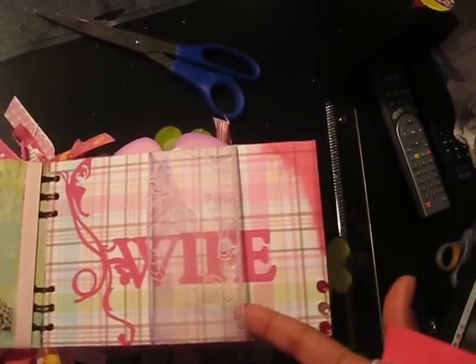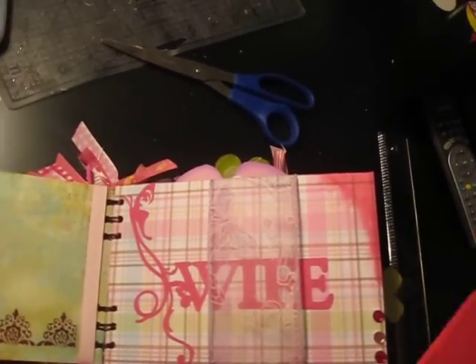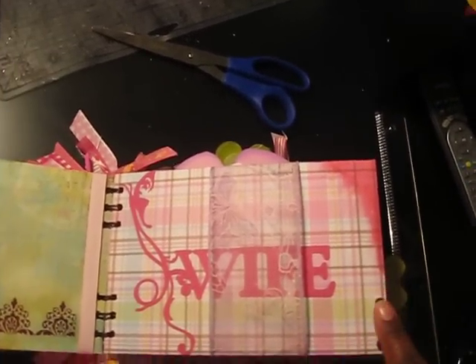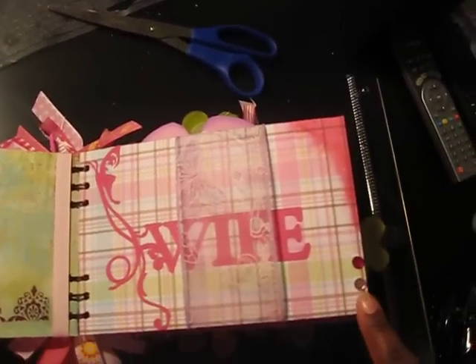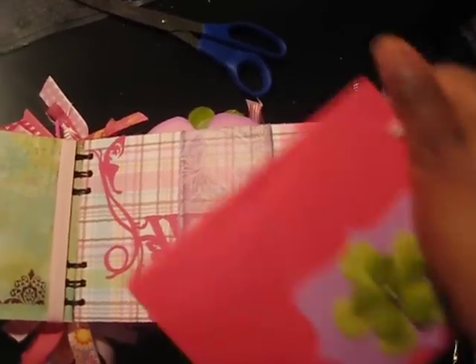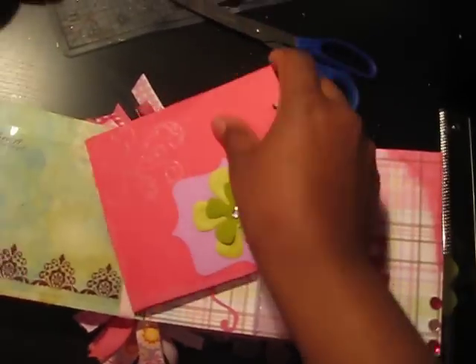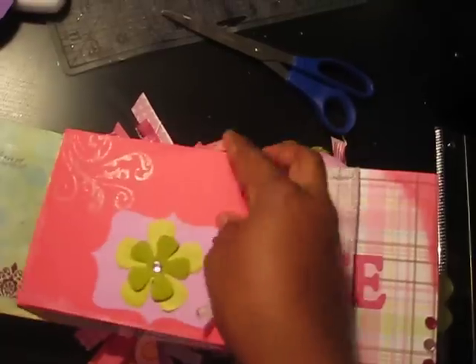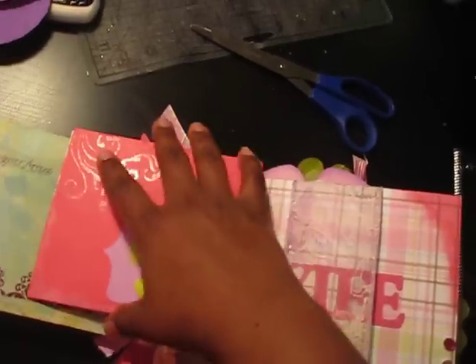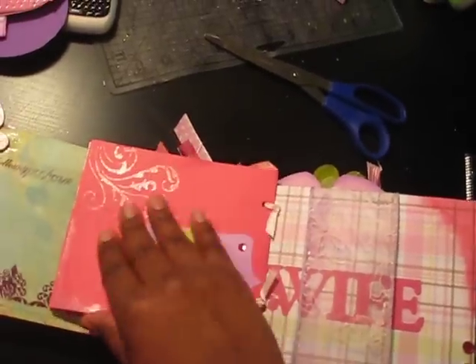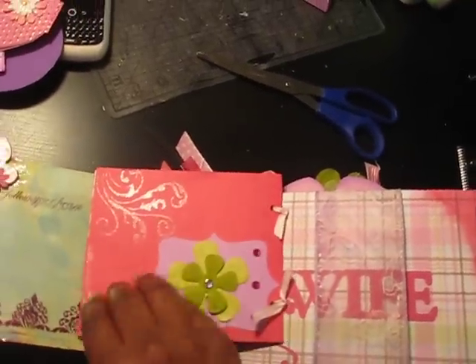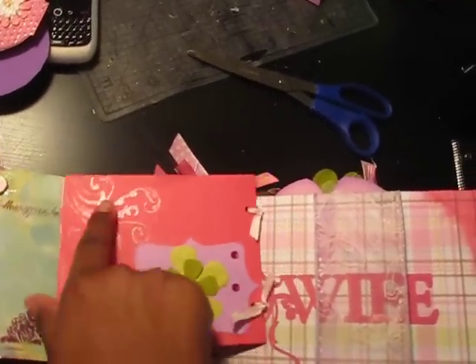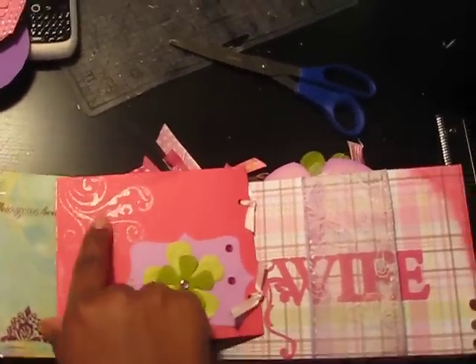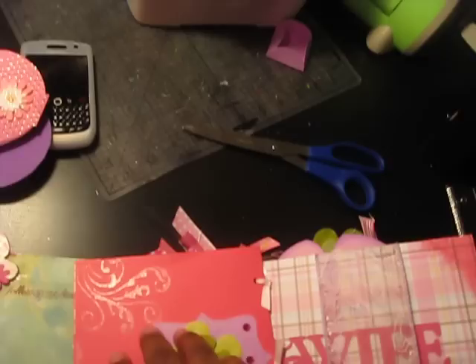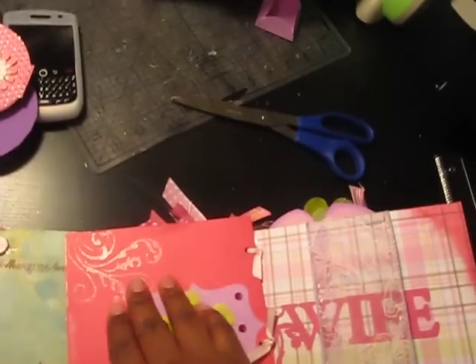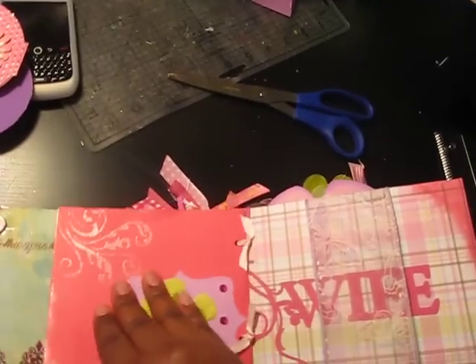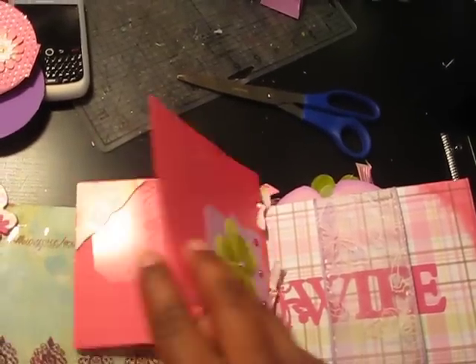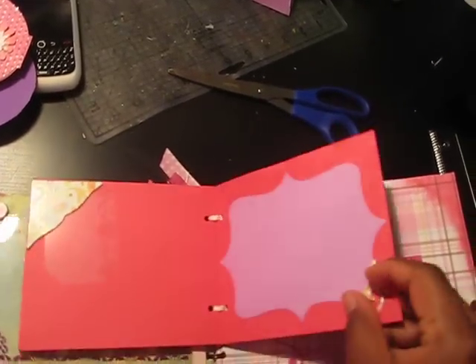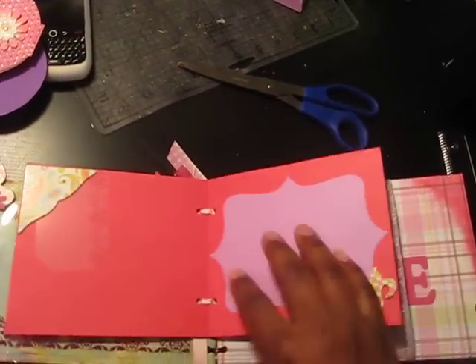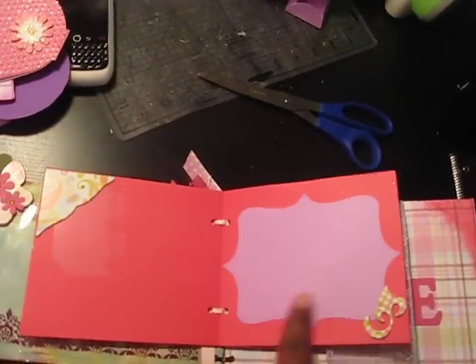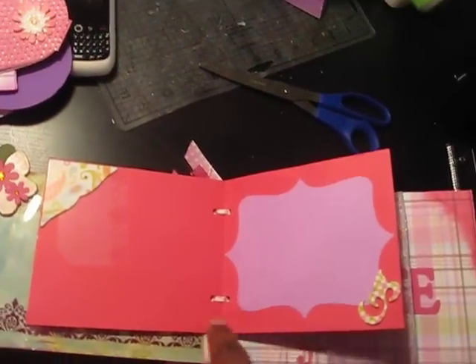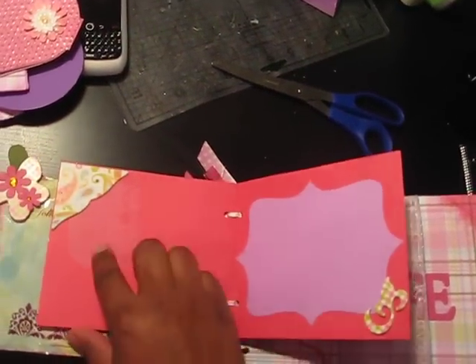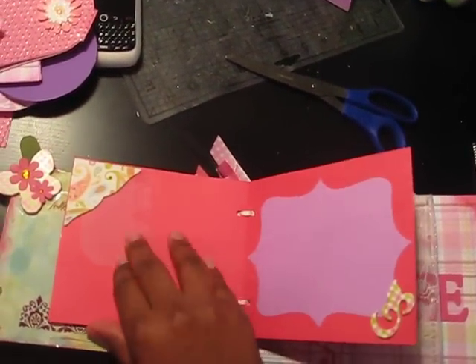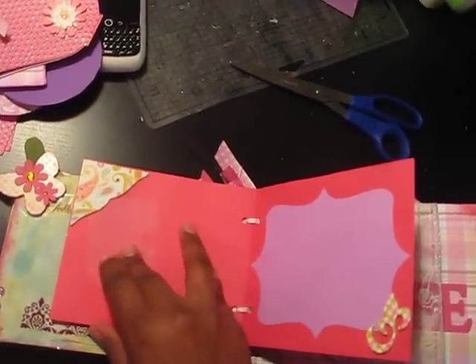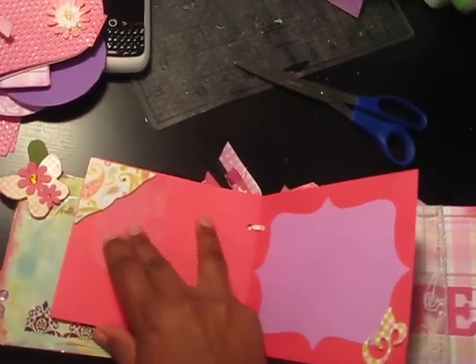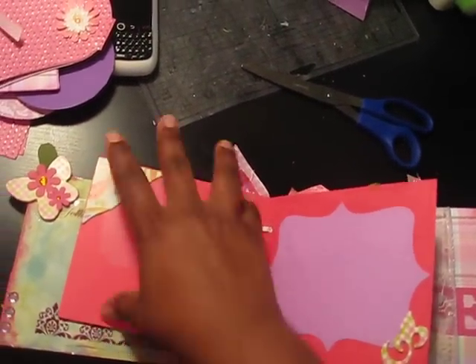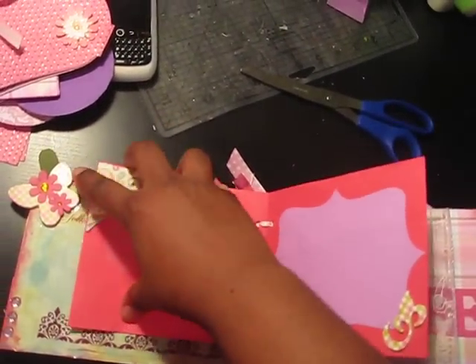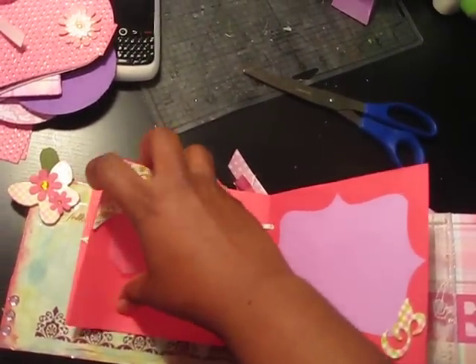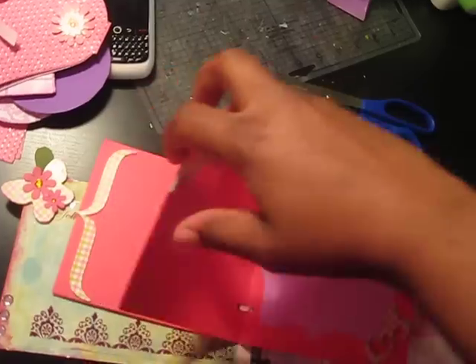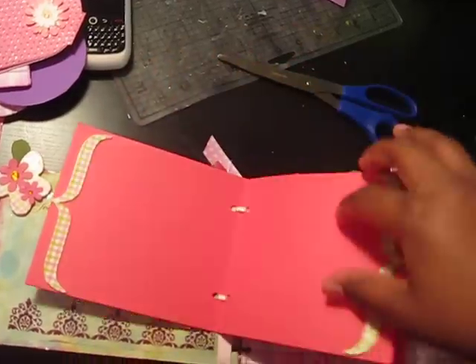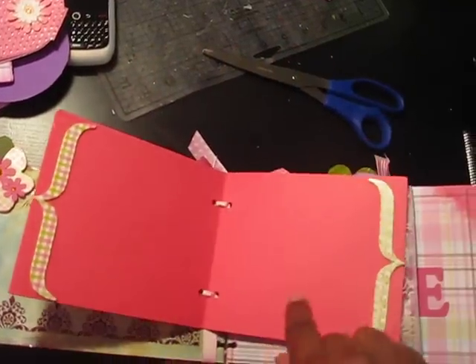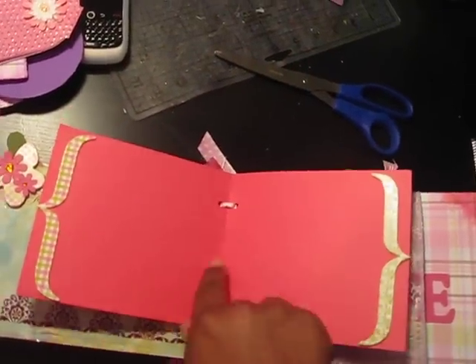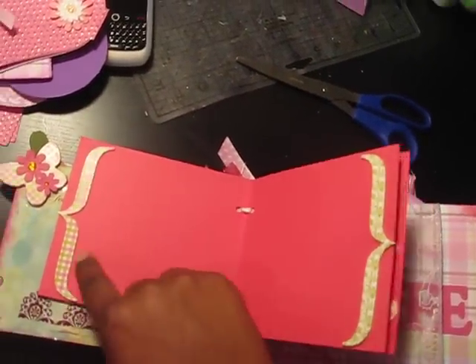So pretty. Bling on the side. Let me quickly go through this — I embossed that right there. Room for photo, room for photo, room for photos.